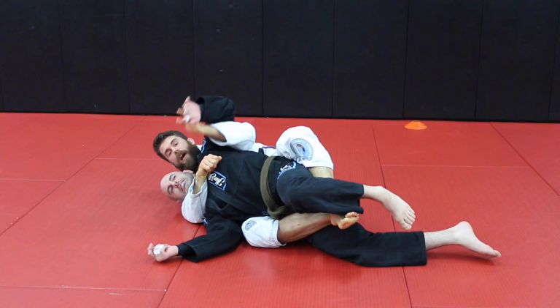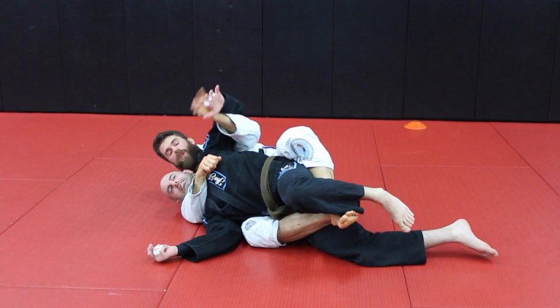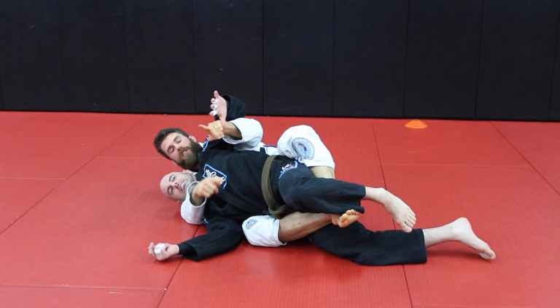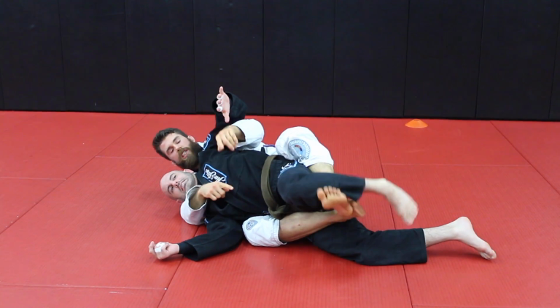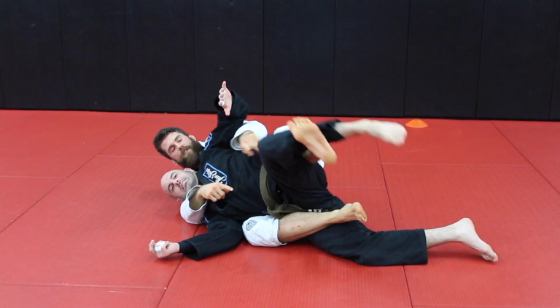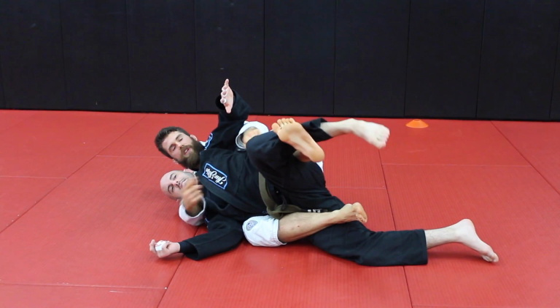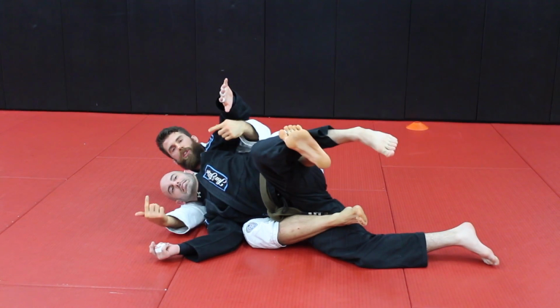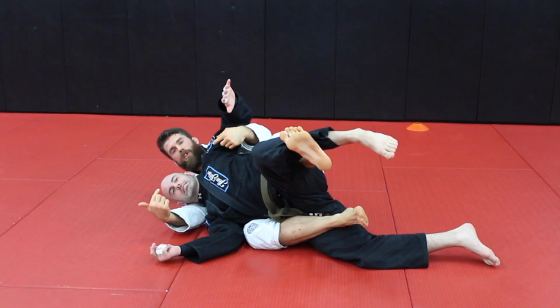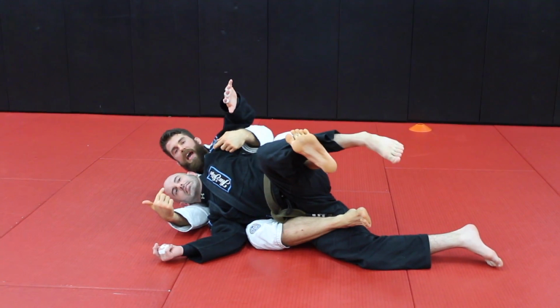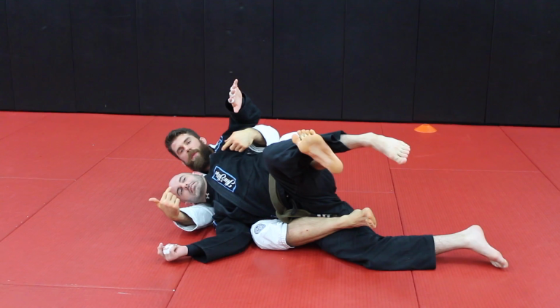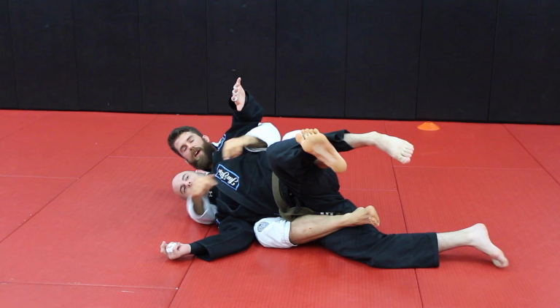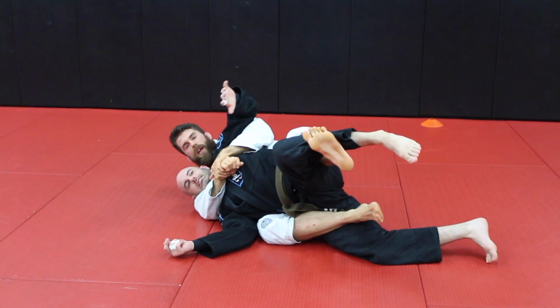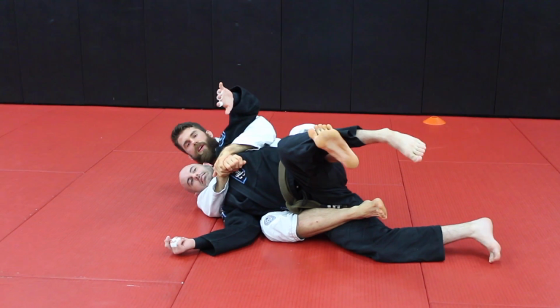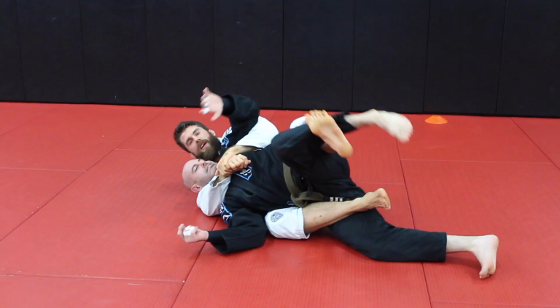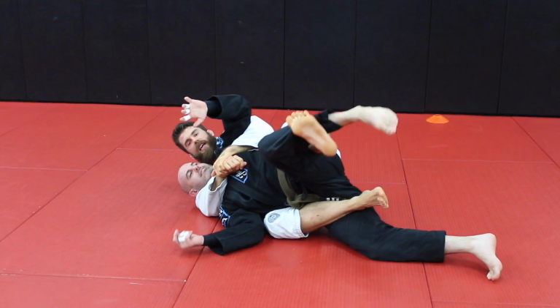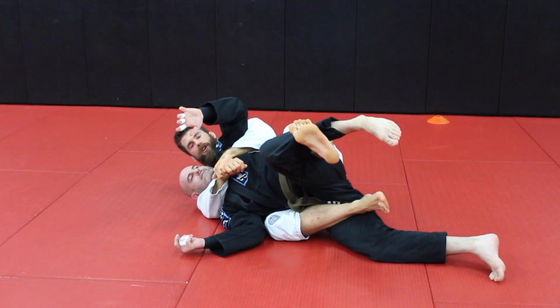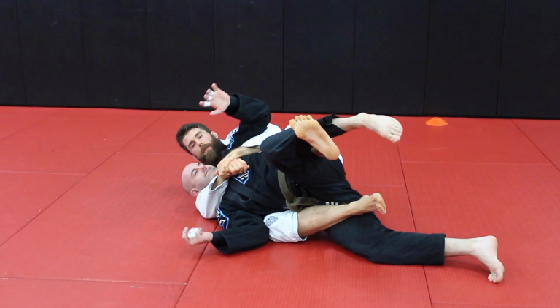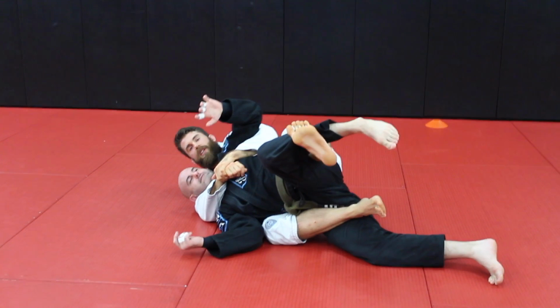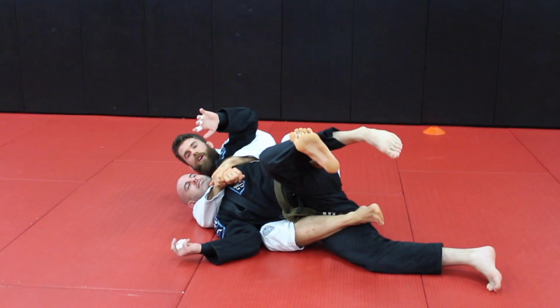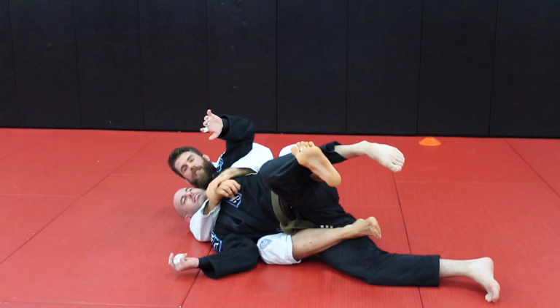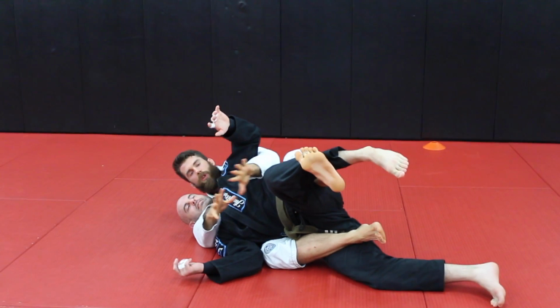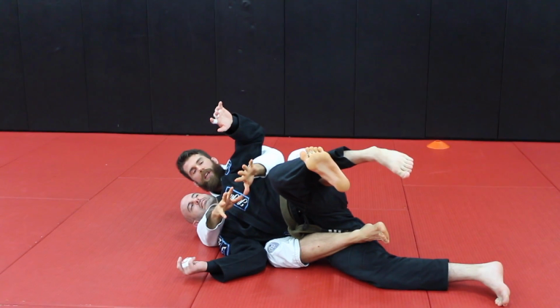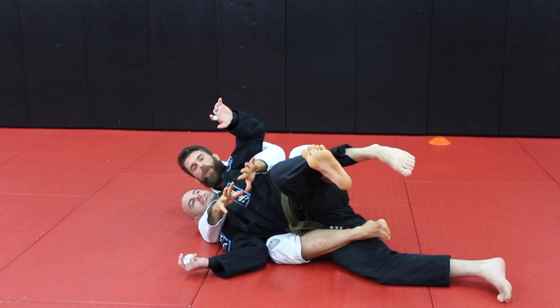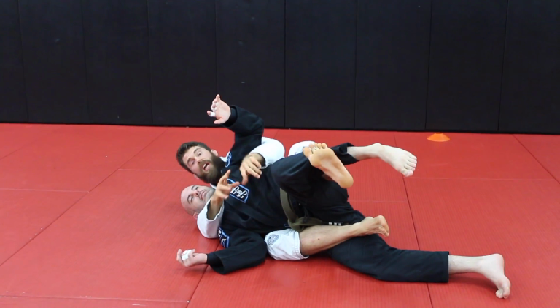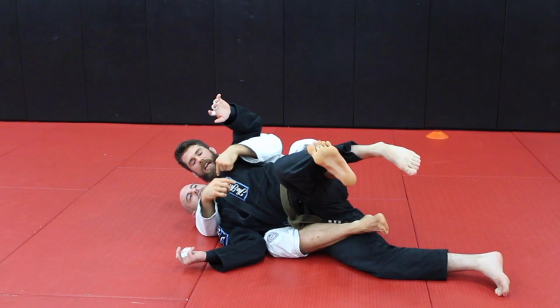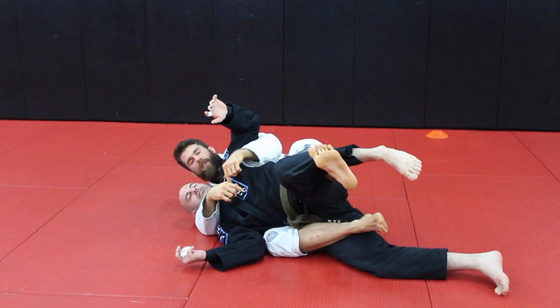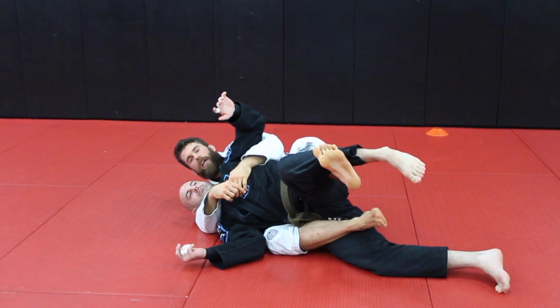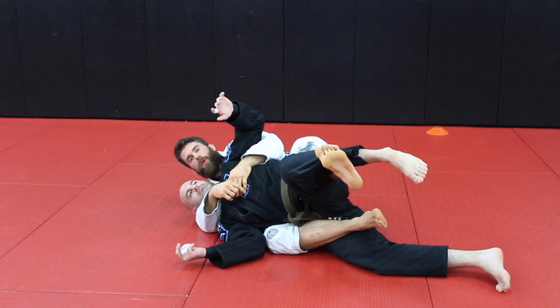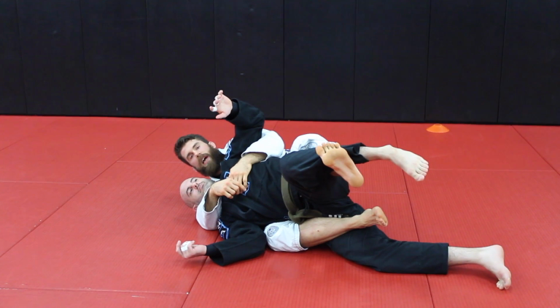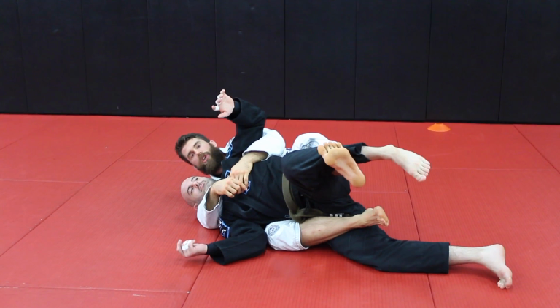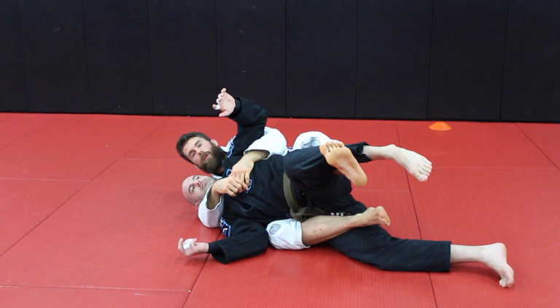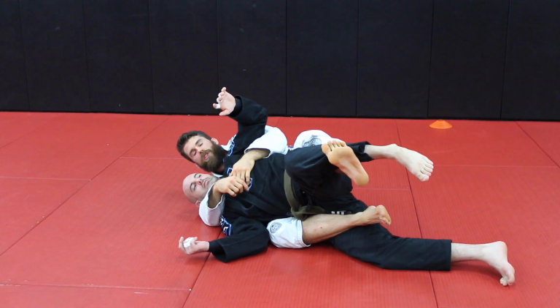Now what this does is if he tries to turn his back to the mat, he can't turn his hips — his hips are locked in place. And this allows me to attack the choke a little bit easier.